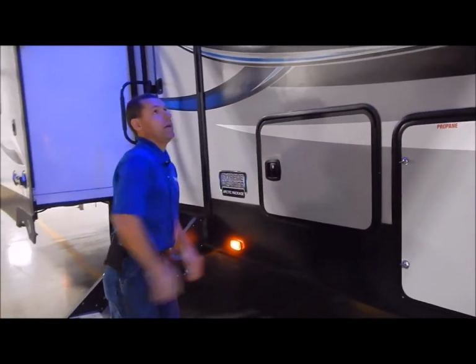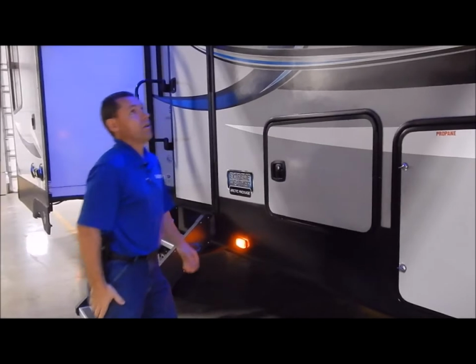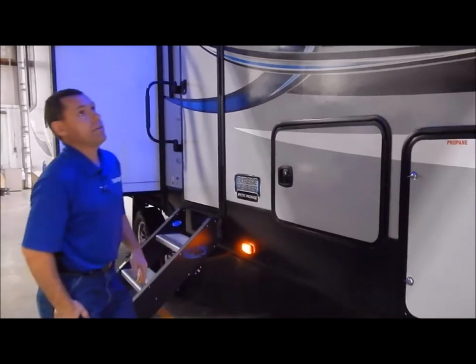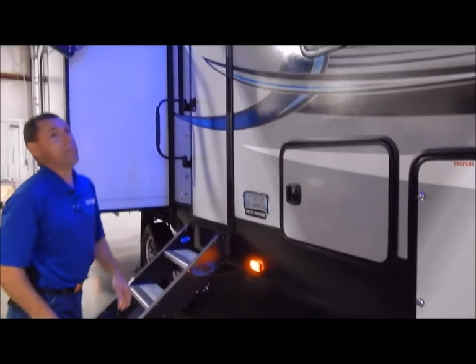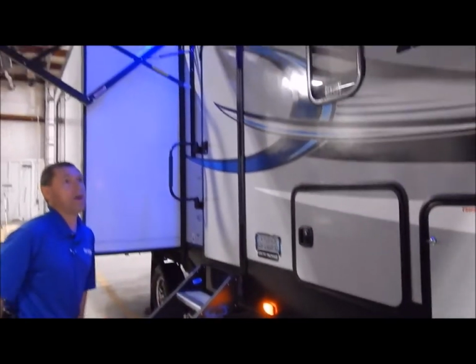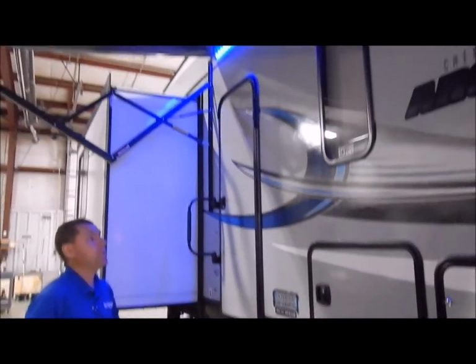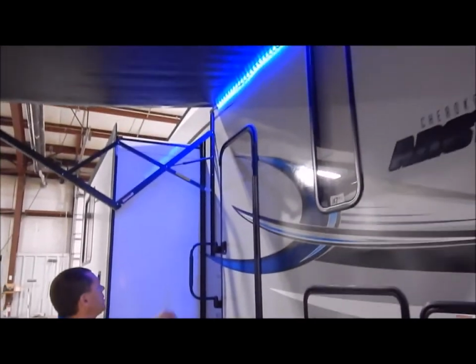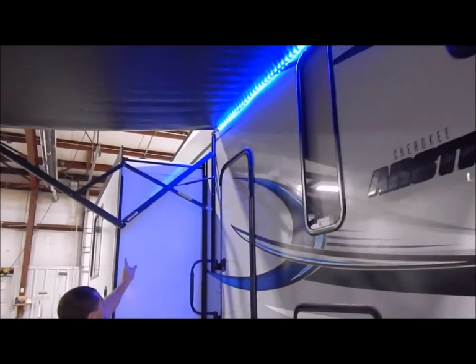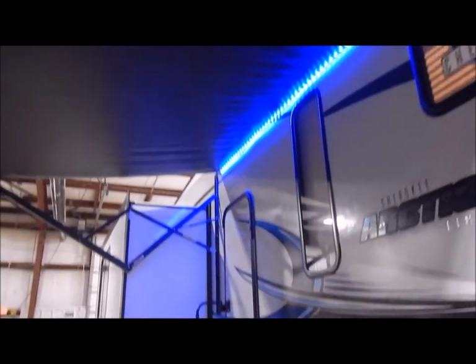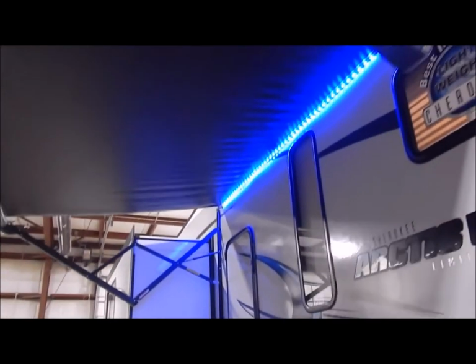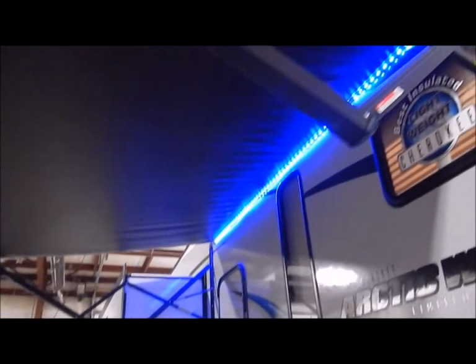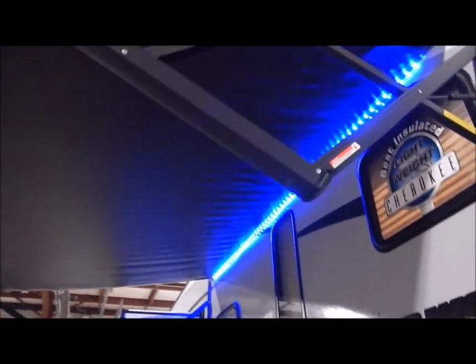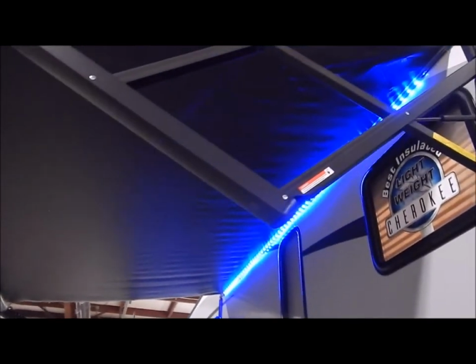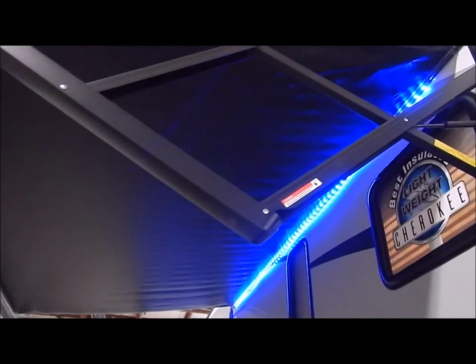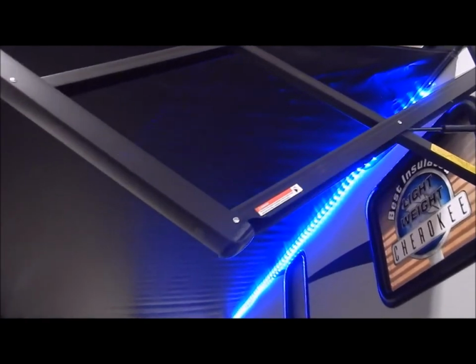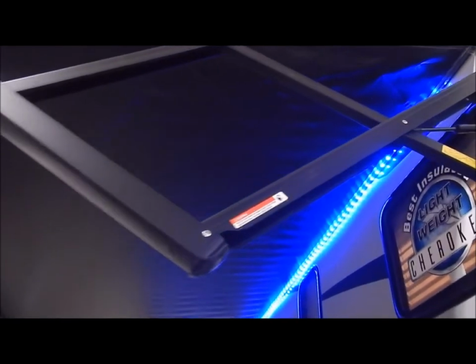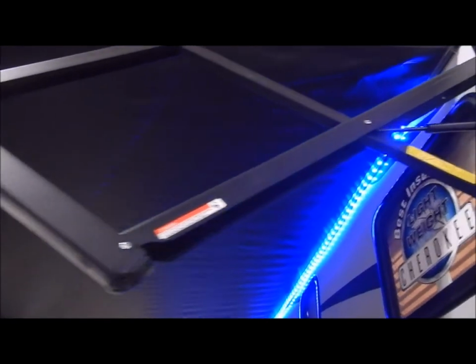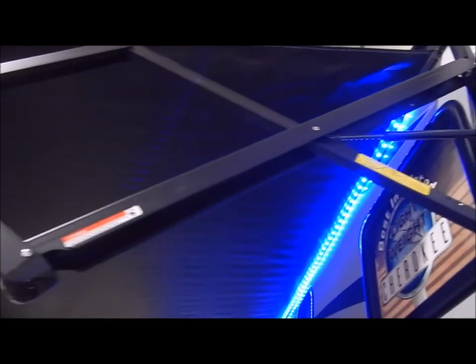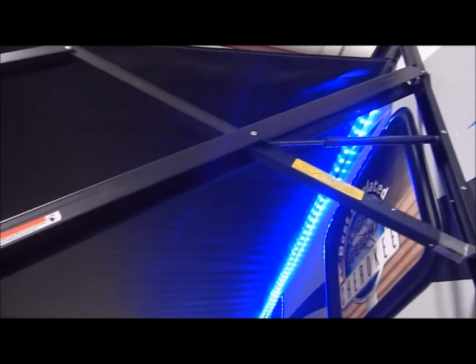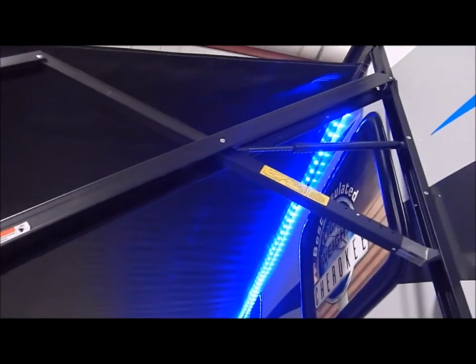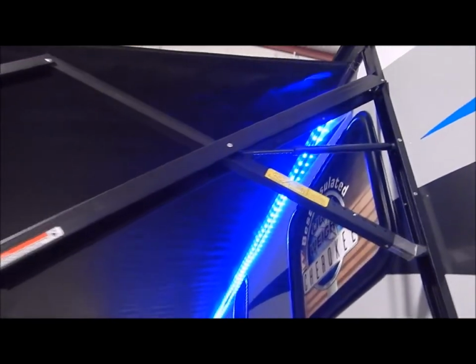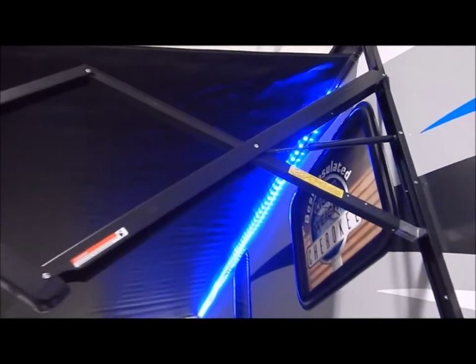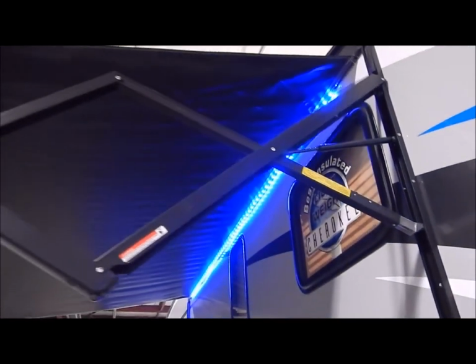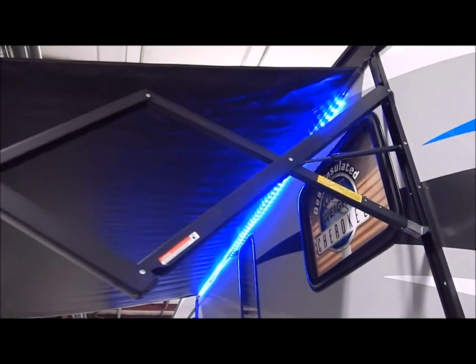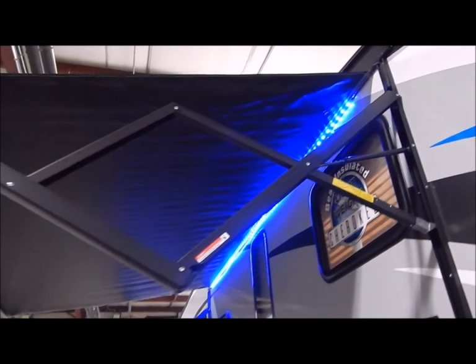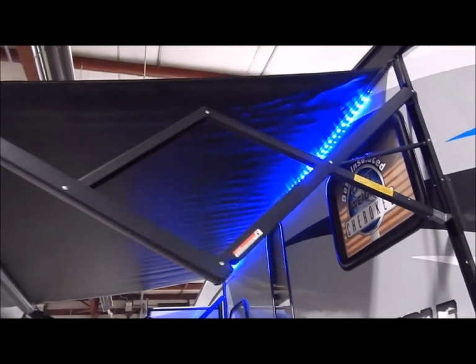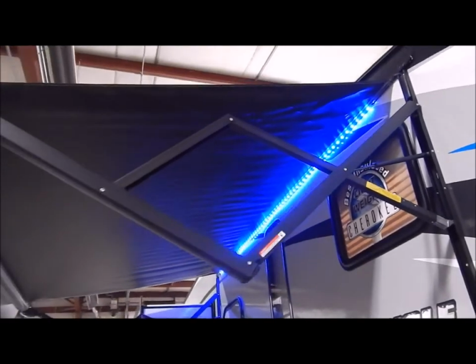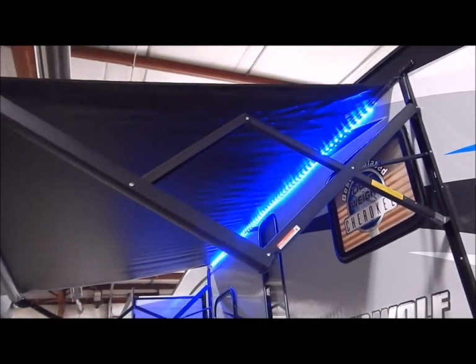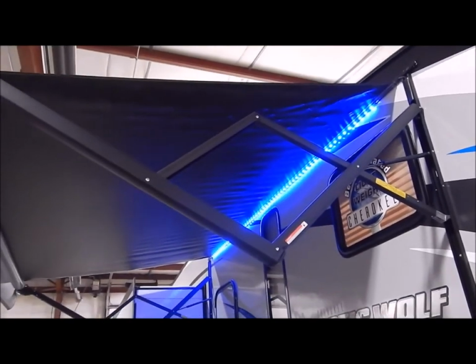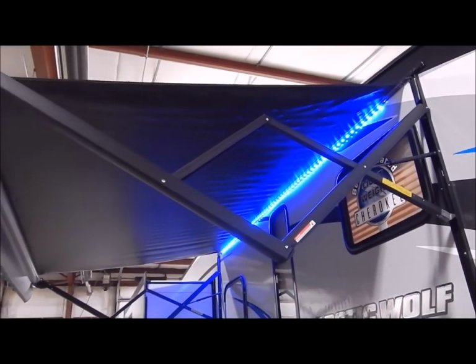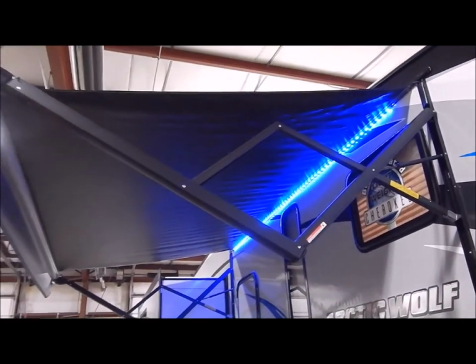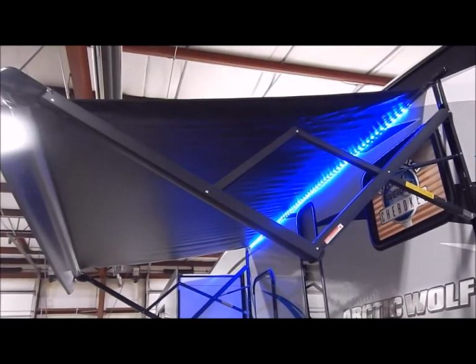Your awning is a power awning. You do have an adjustment on each end so you can adjust the pitch of your awning, so if it's raining your water can run off of one side or the other. And you do have the blue LED light underneath the awning there for you already.